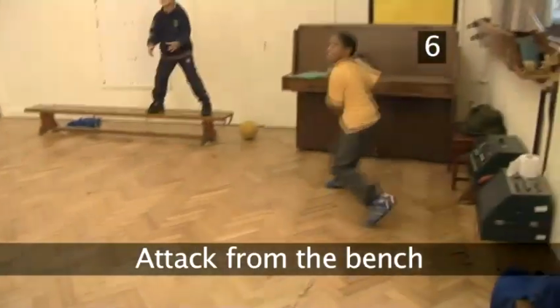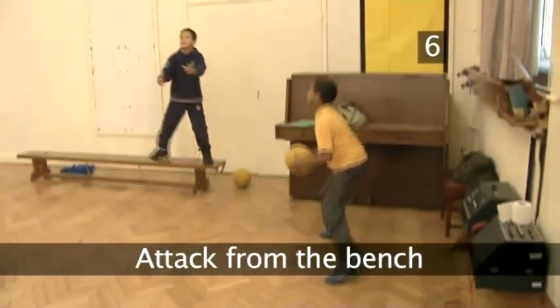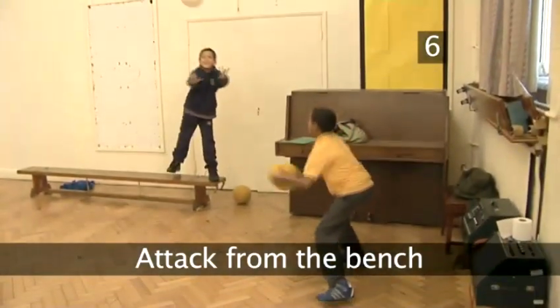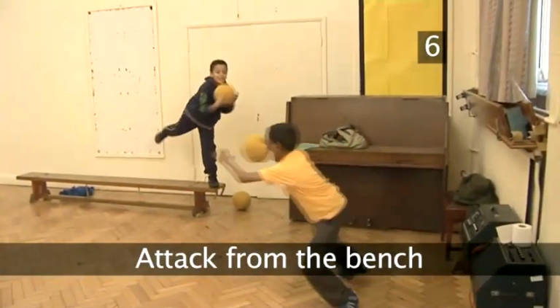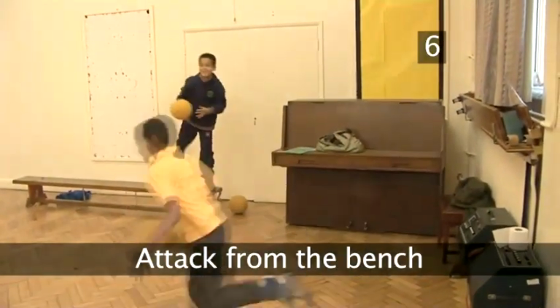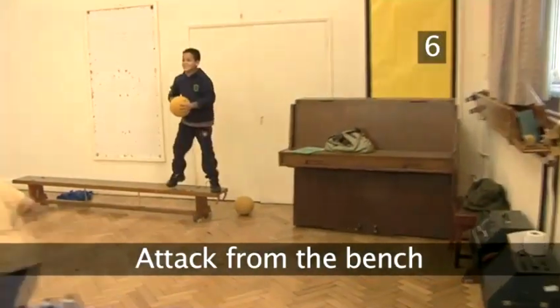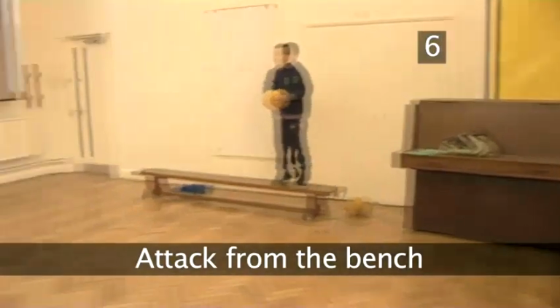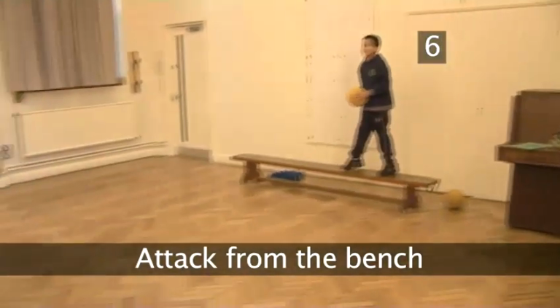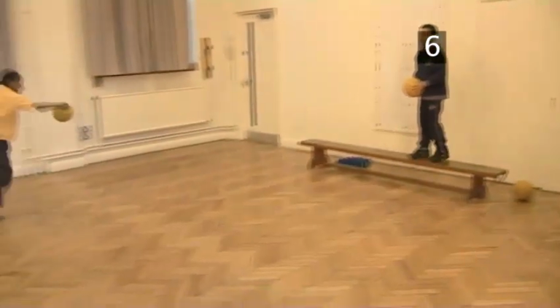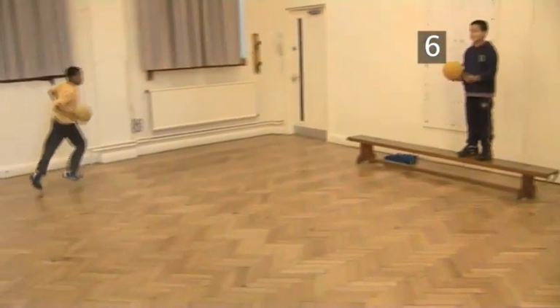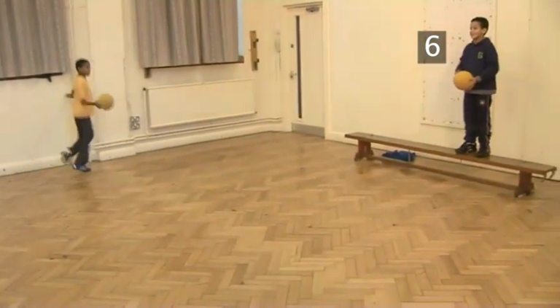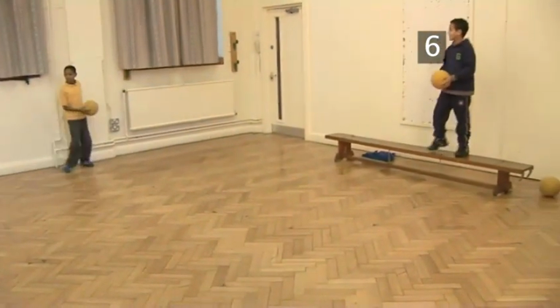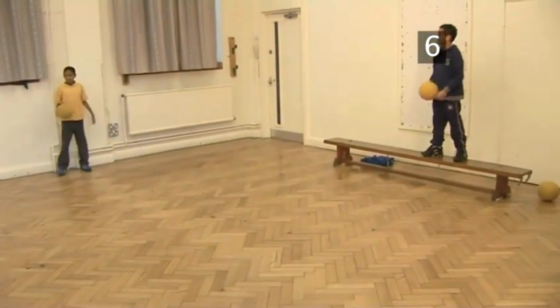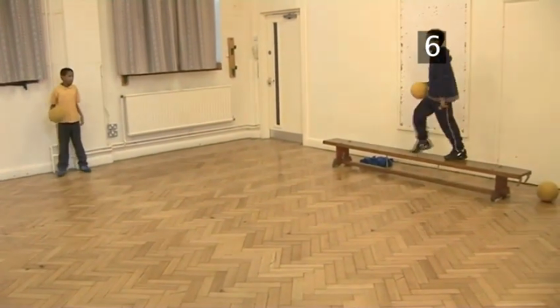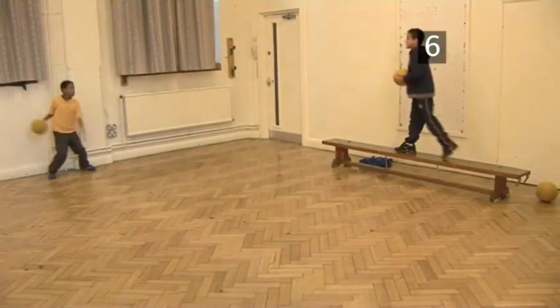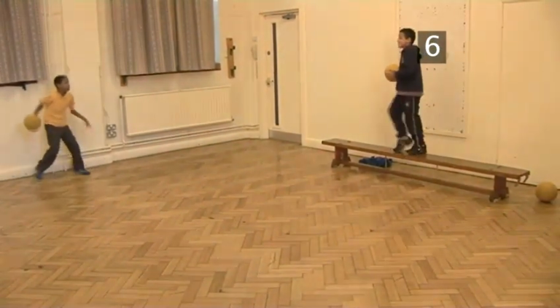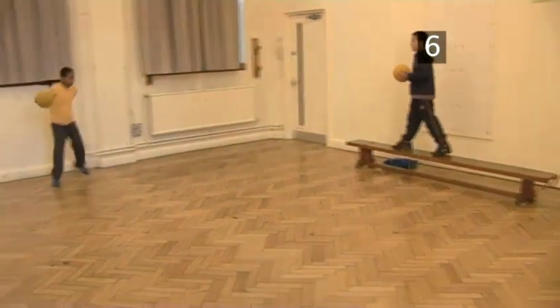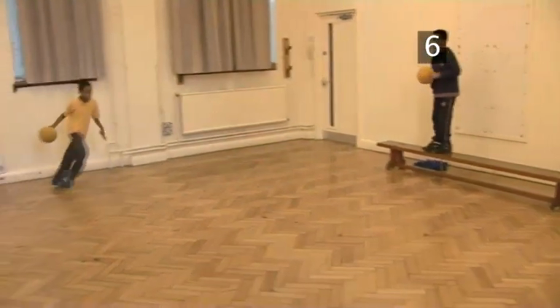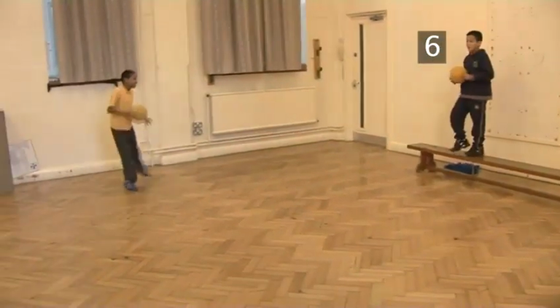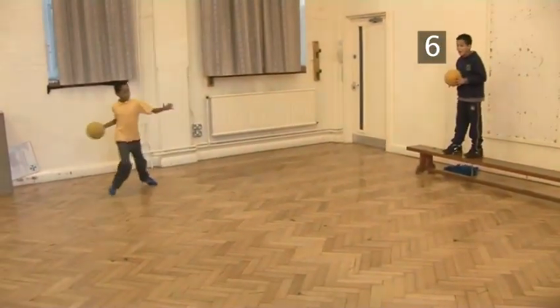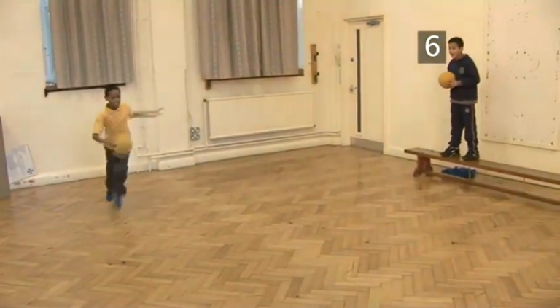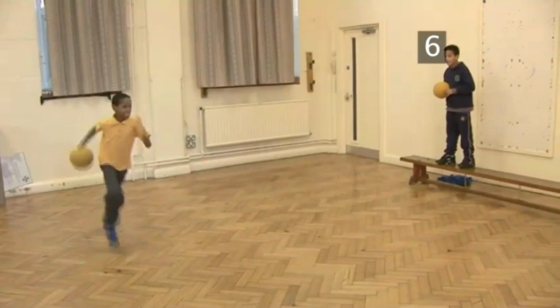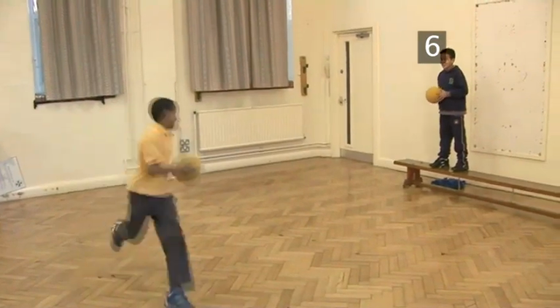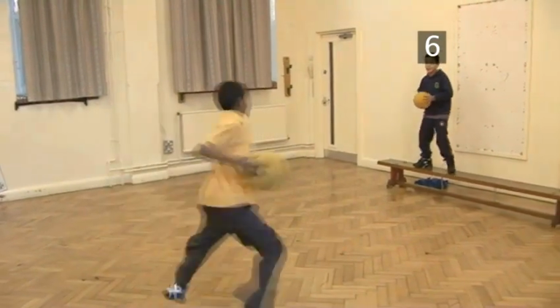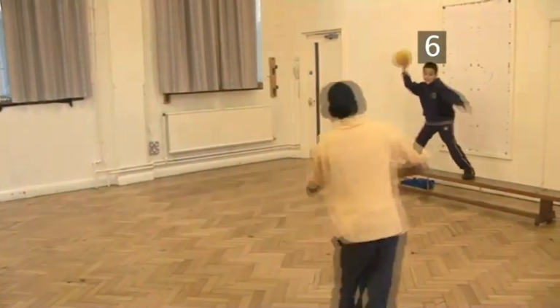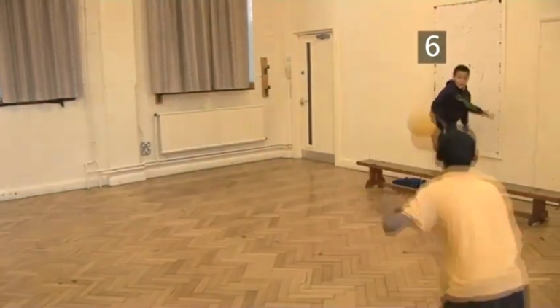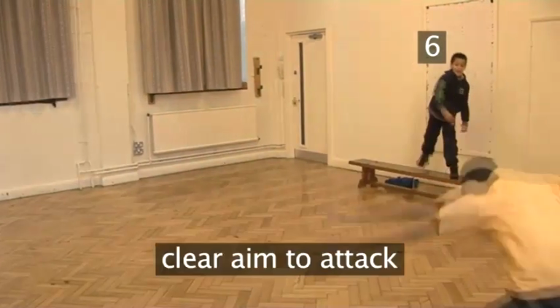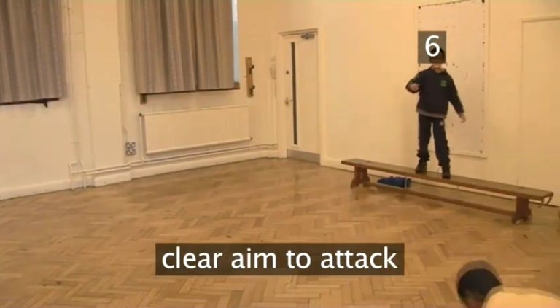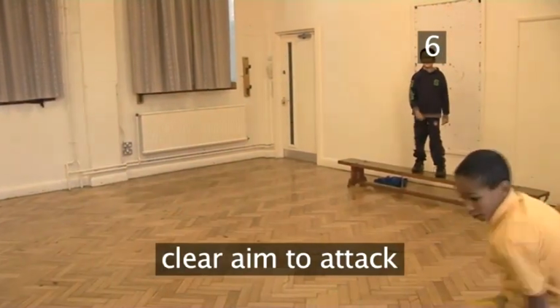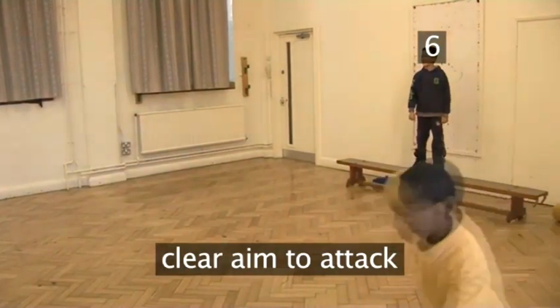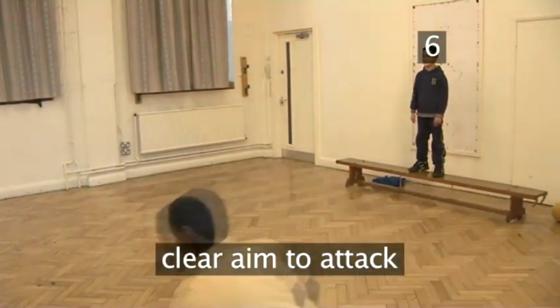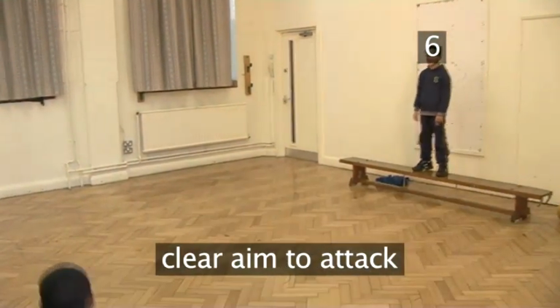Step 6. Attack from the bench. Prisoners on the bench are in a prime position to attack the opposing team. From the bench, they have a clear aim and can easily bombard the other team.